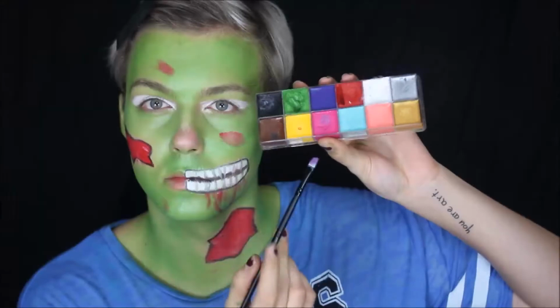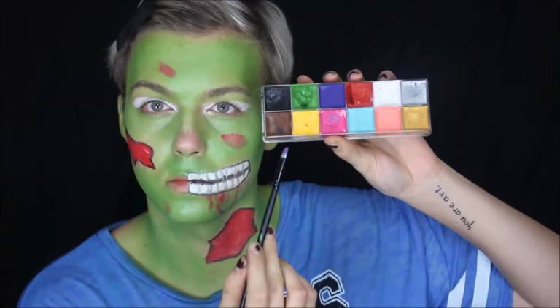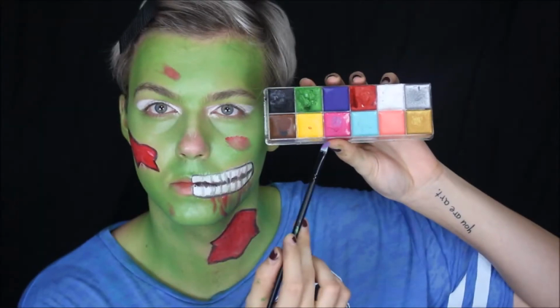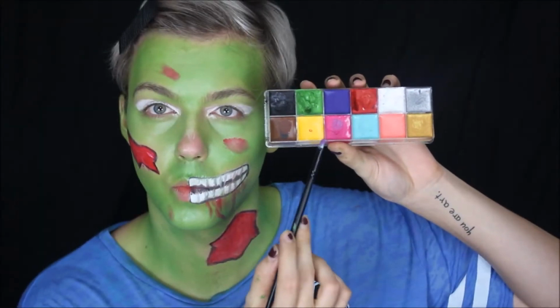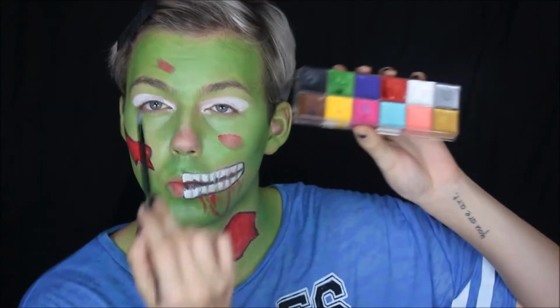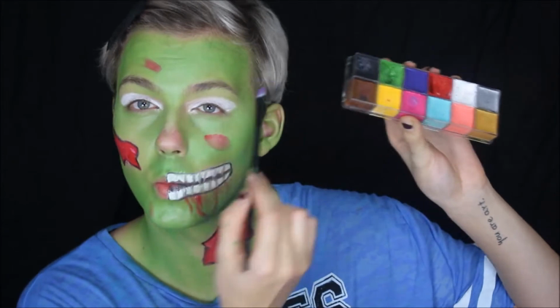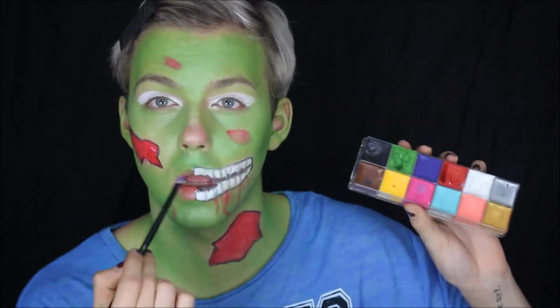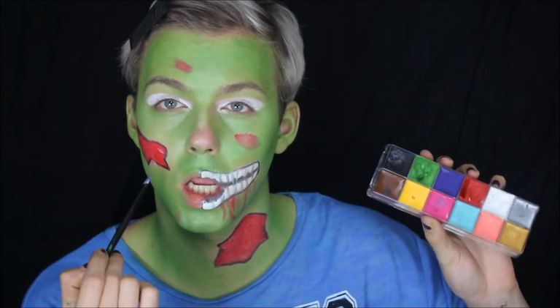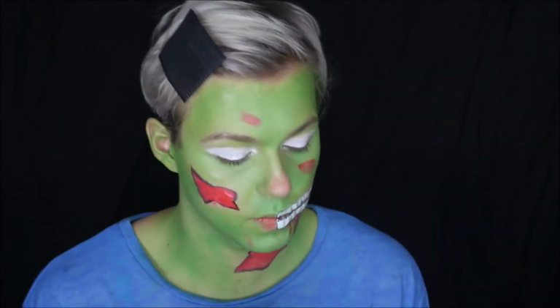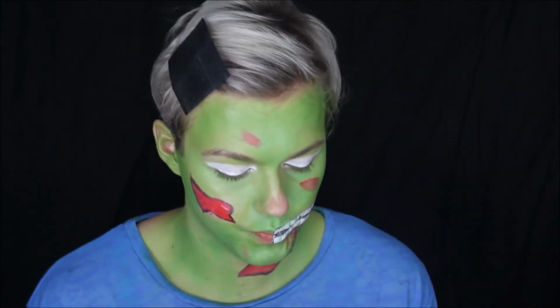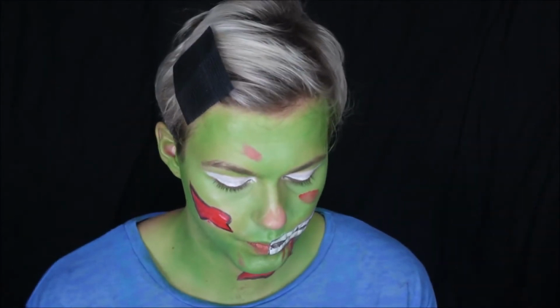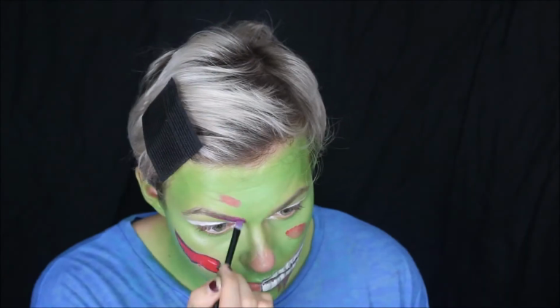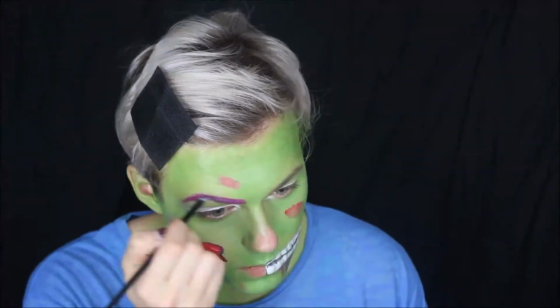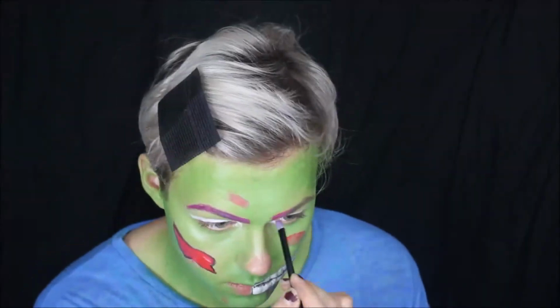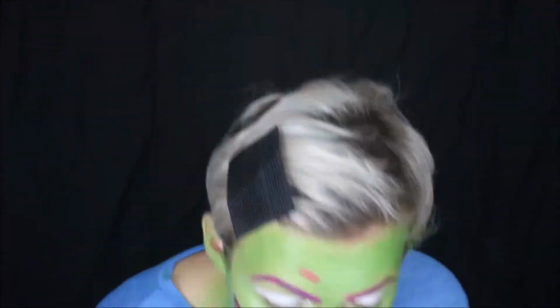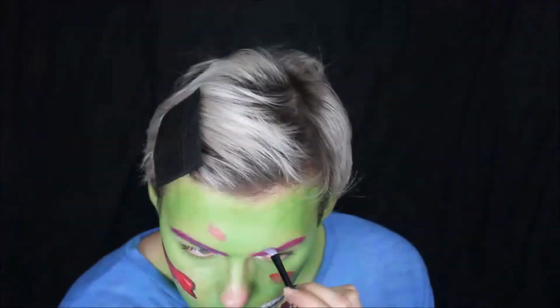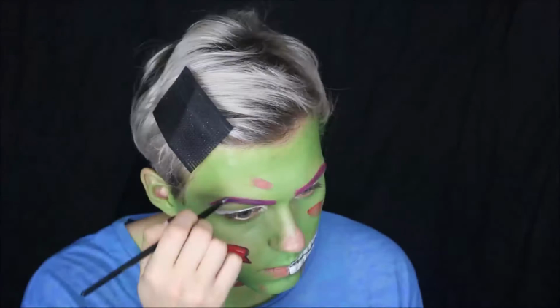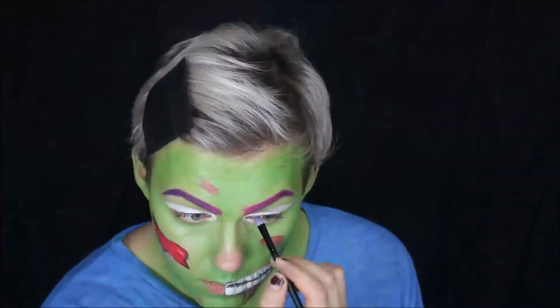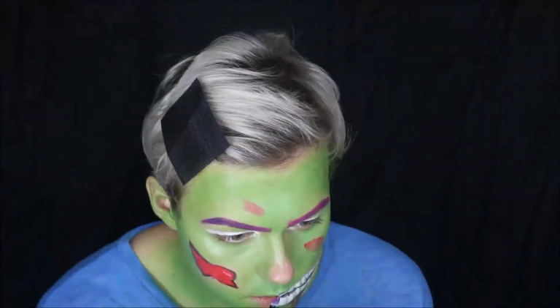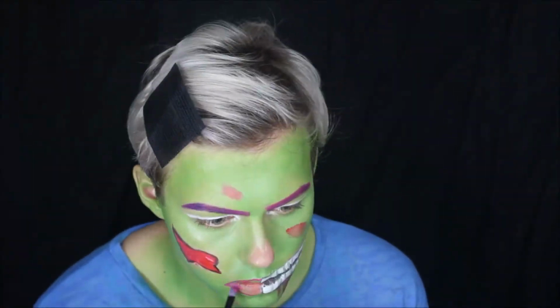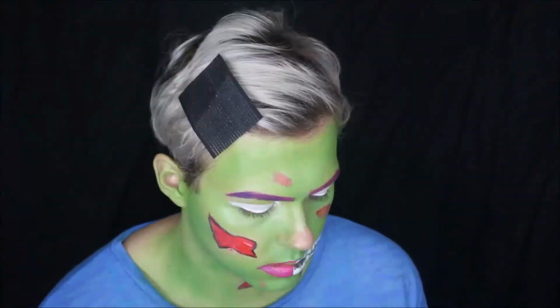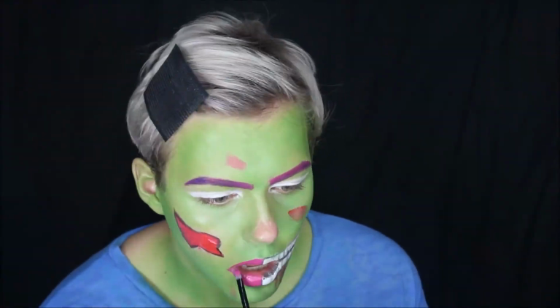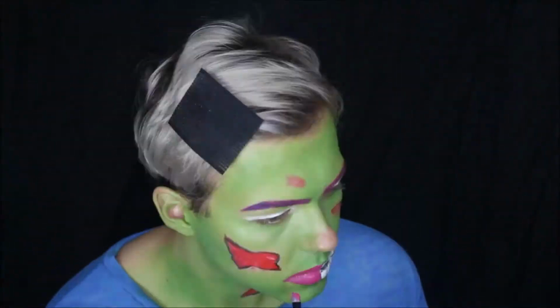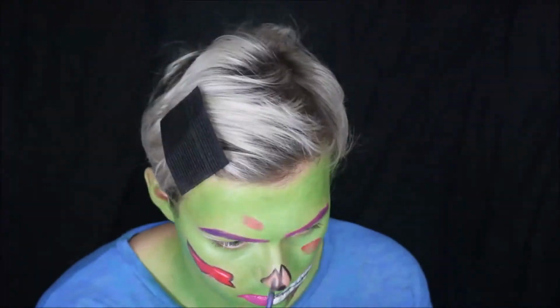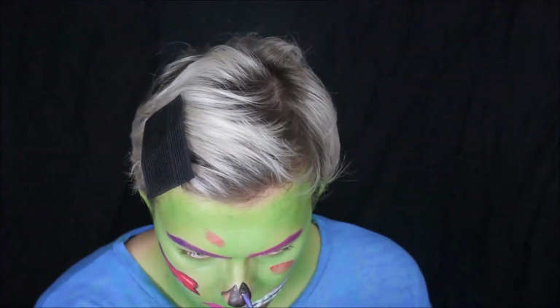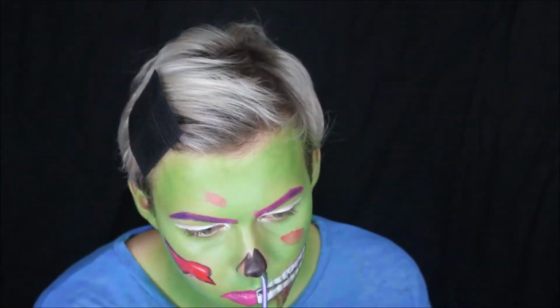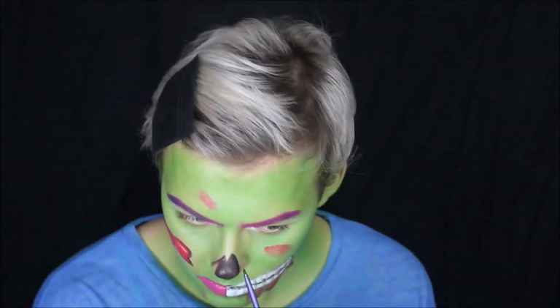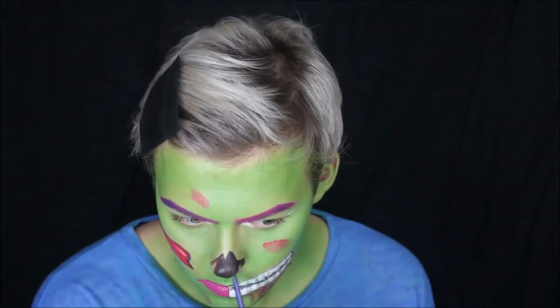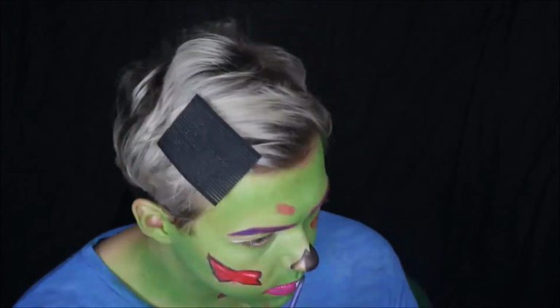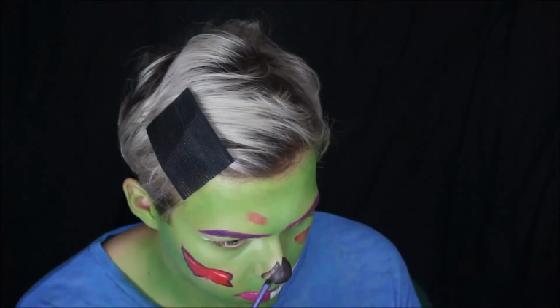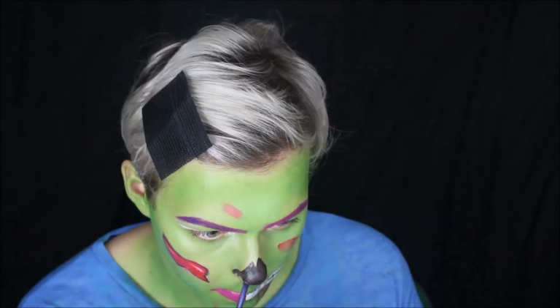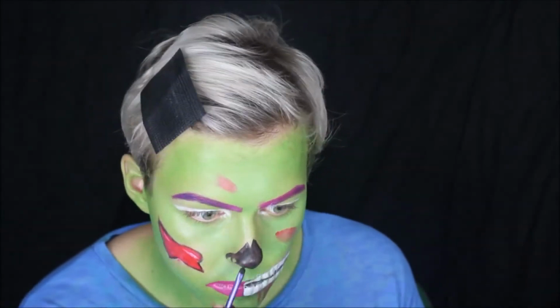I matched my brows with my lips and went for neon pink, just because why not. They're slightly crooked but I do correct it later on — eyebrows are meant to be sisters not twins, whatever the saying is, it definitely applies here. I'm basically just filling in the corresponding sections that I mapped out with the colors.